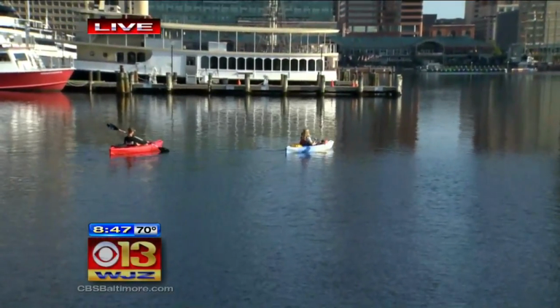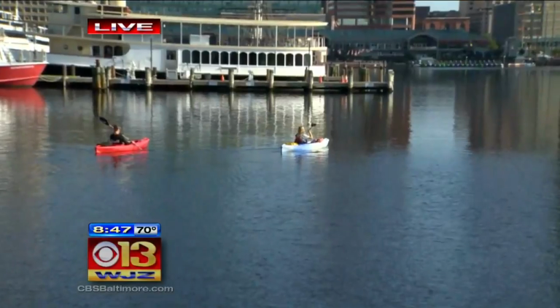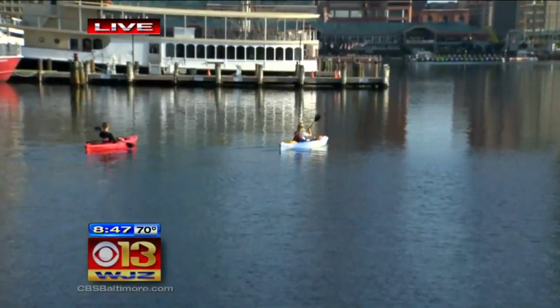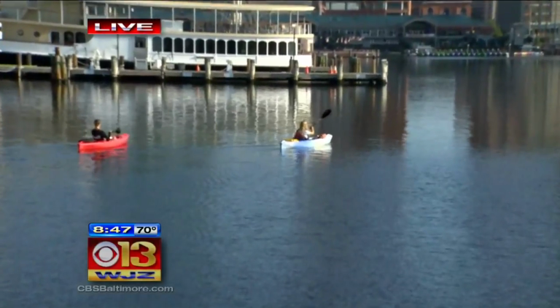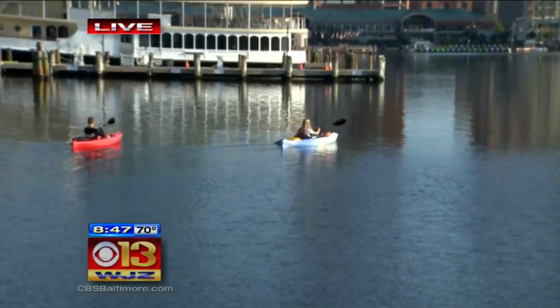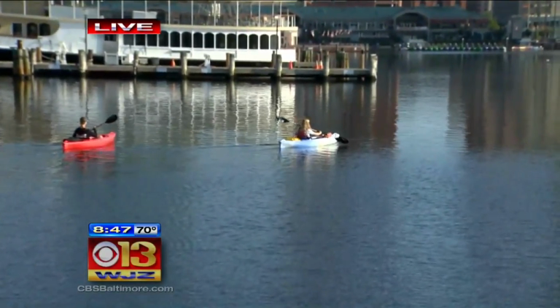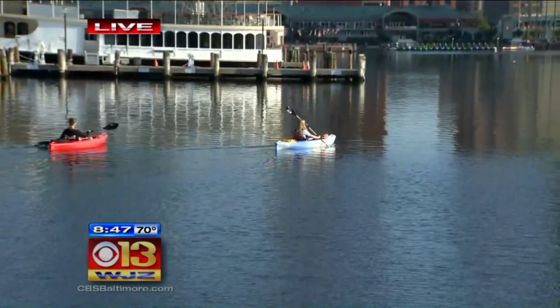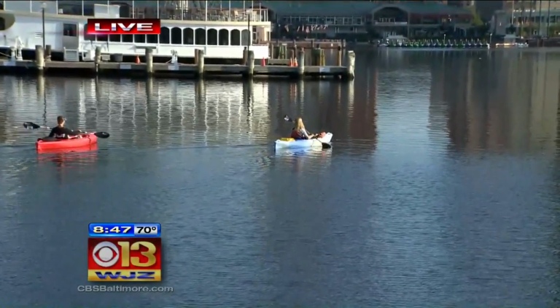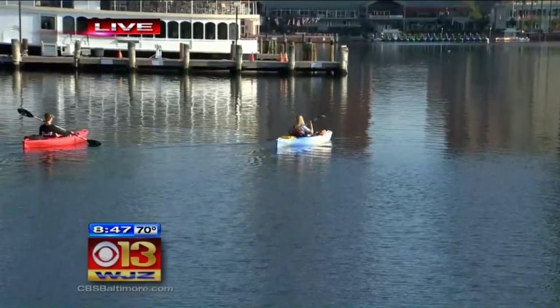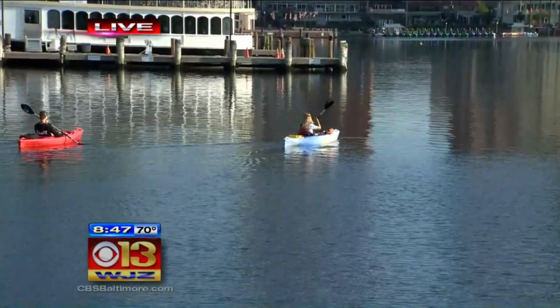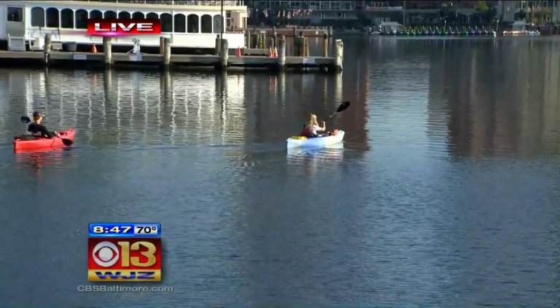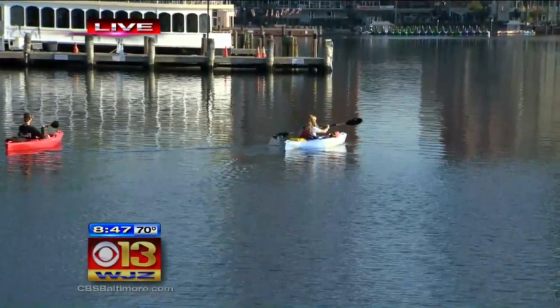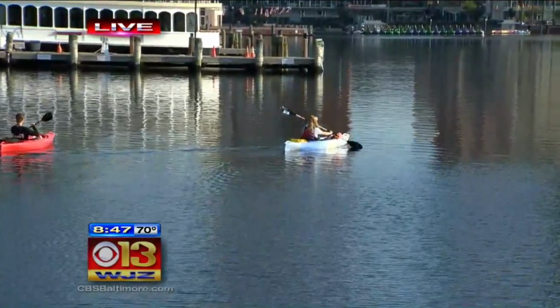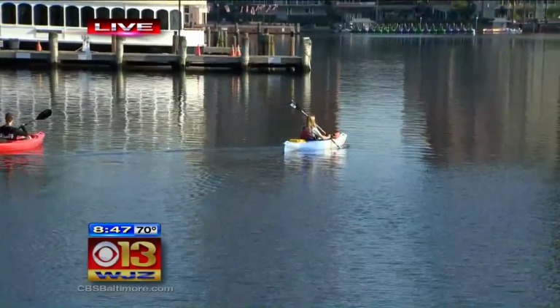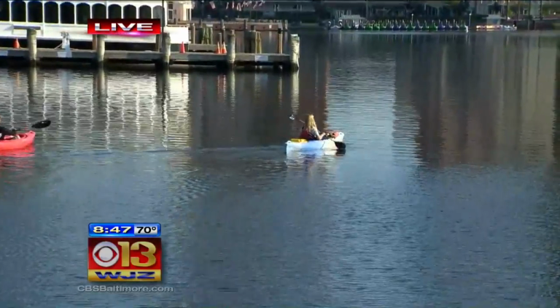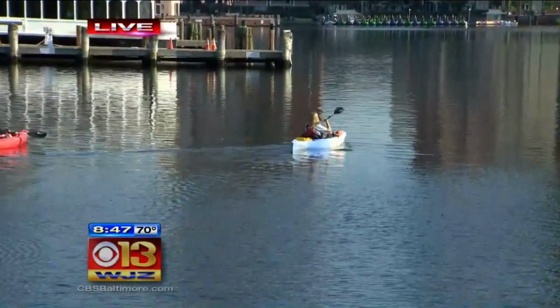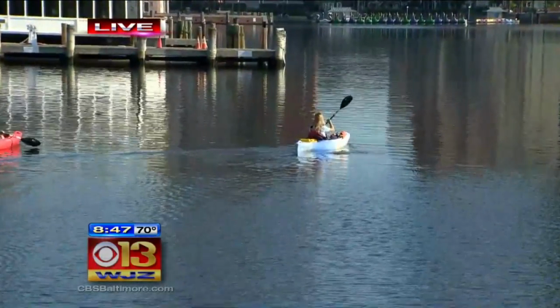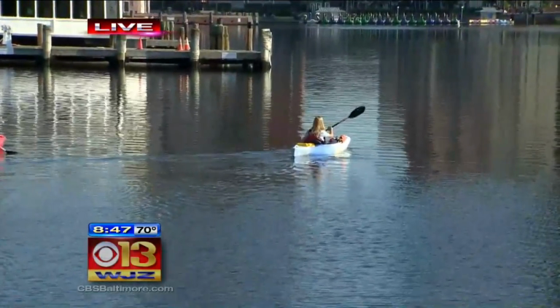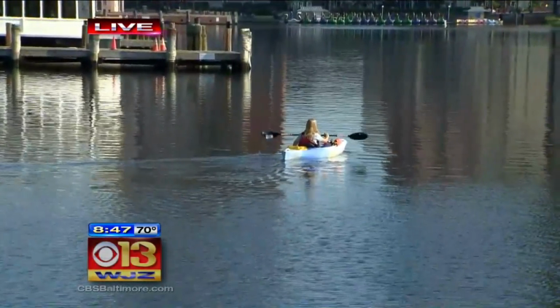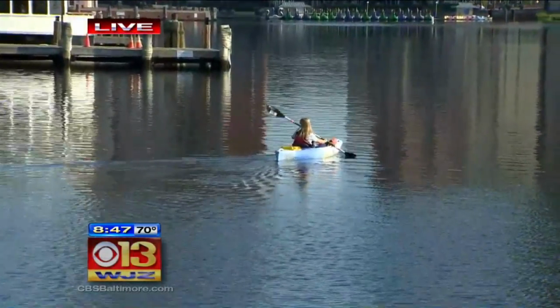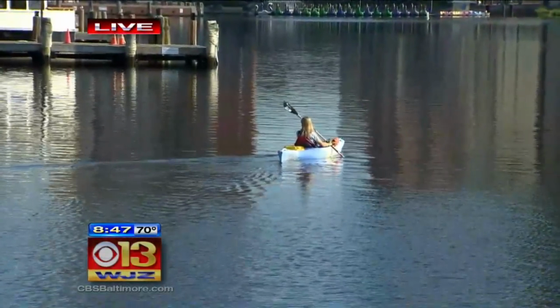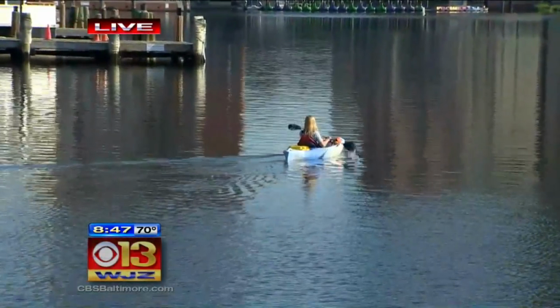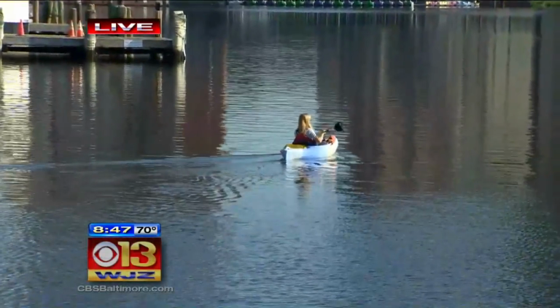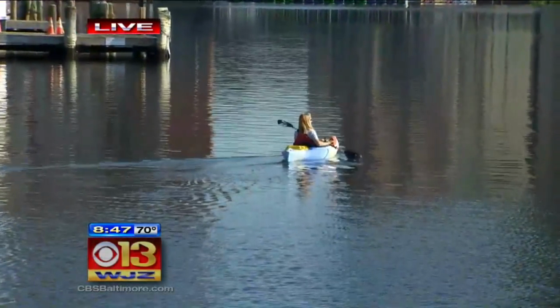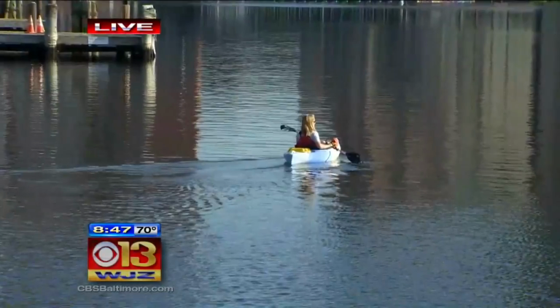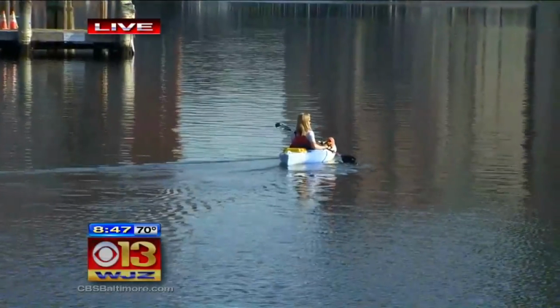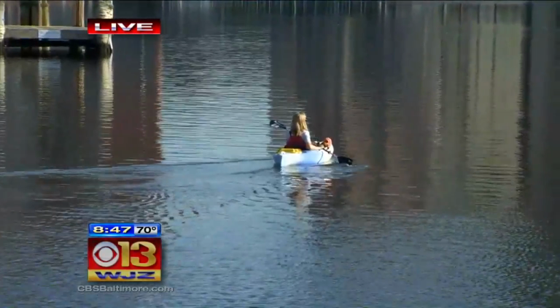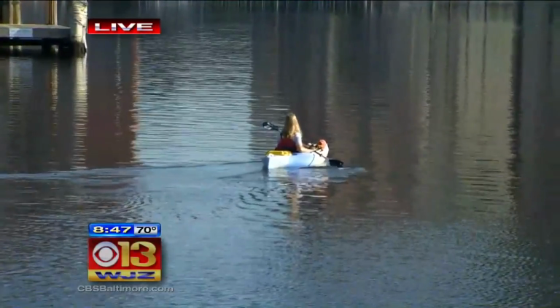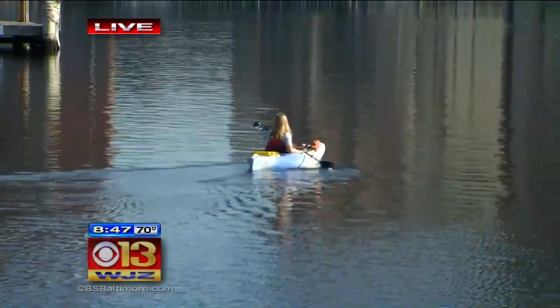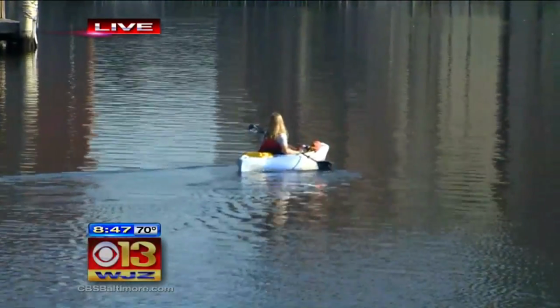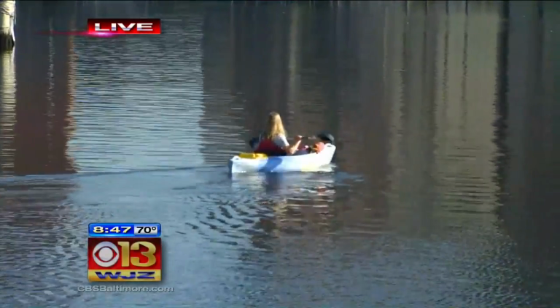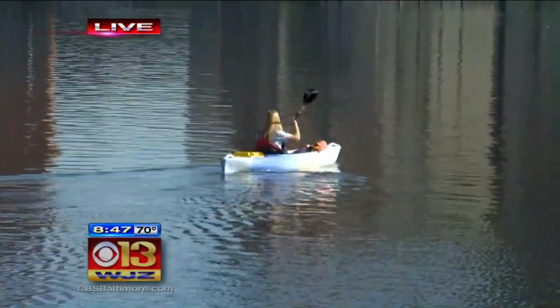We started this a few years ago. We've modified it over the years, but this year I think we've got it down, and it's really been fun to hear people say that they've never been on the water before, and they've never seen Baltimore from this angle. Yeah, lots of fun, and it's a gorgeous day to kayak today.